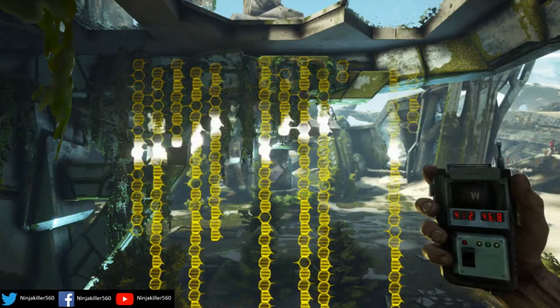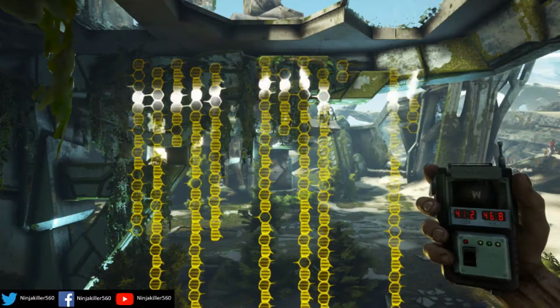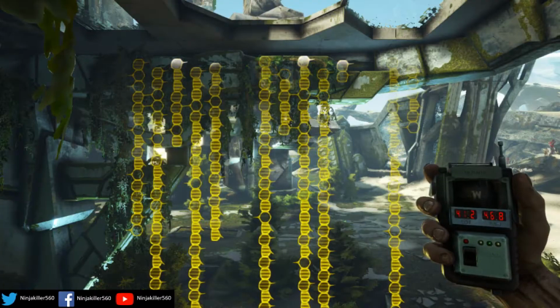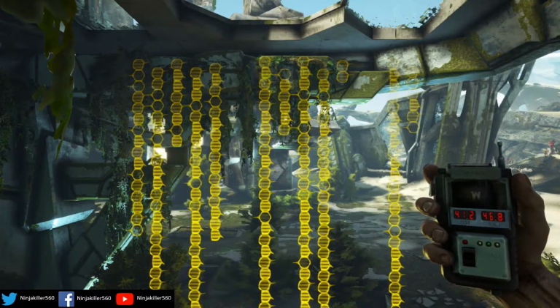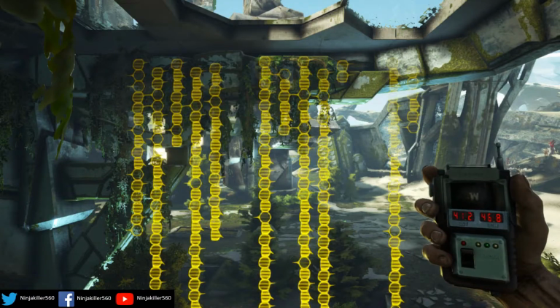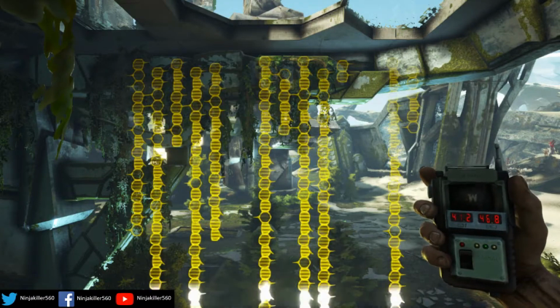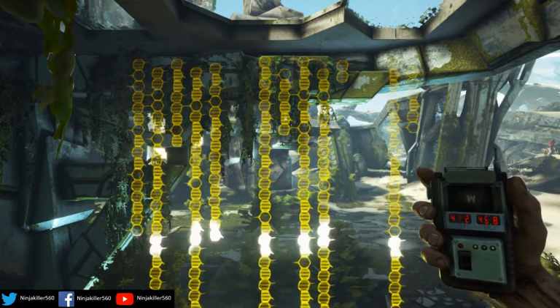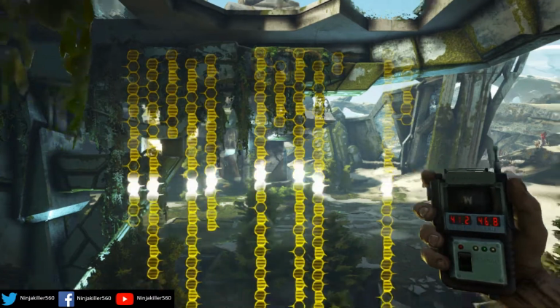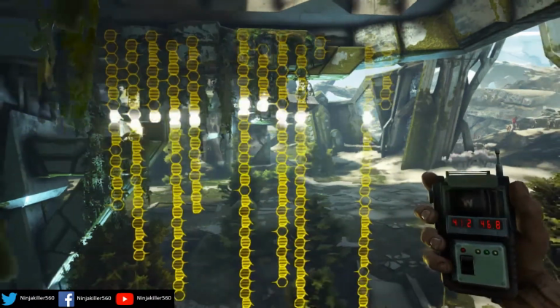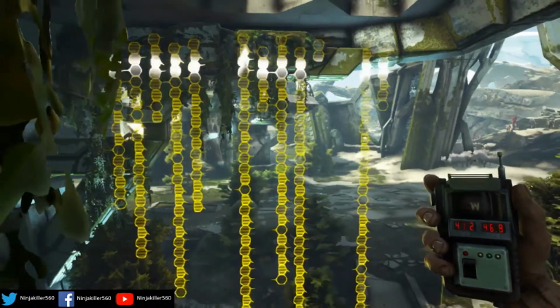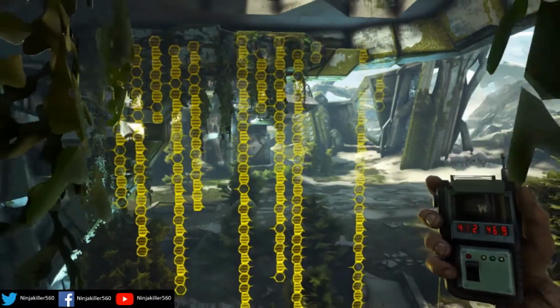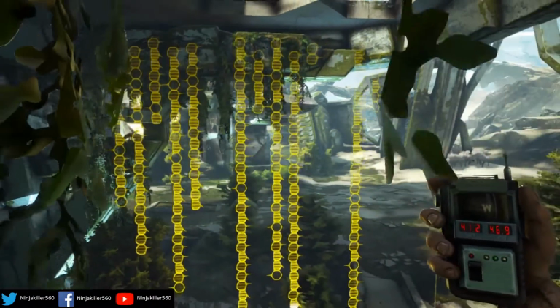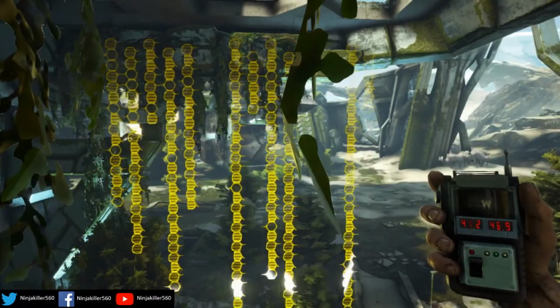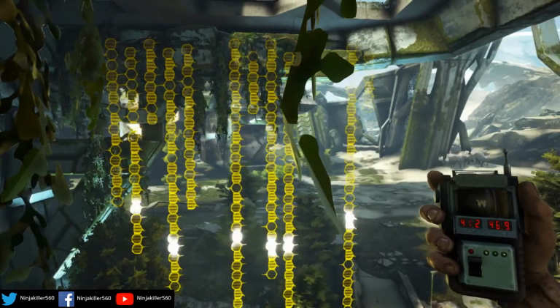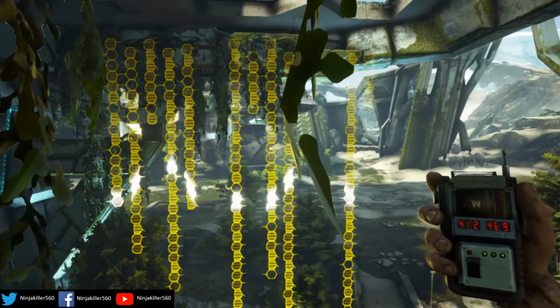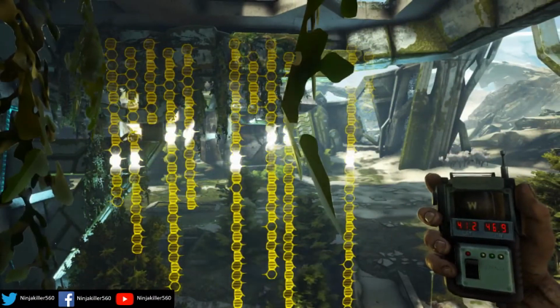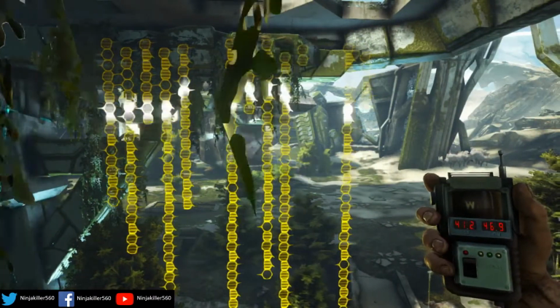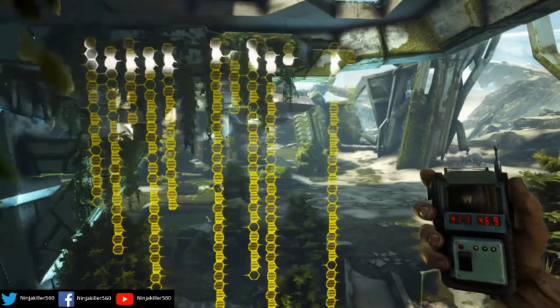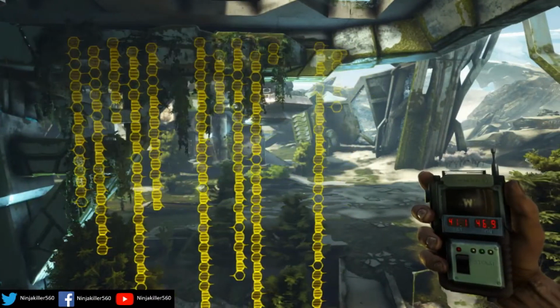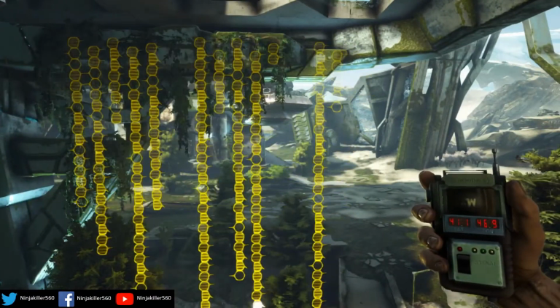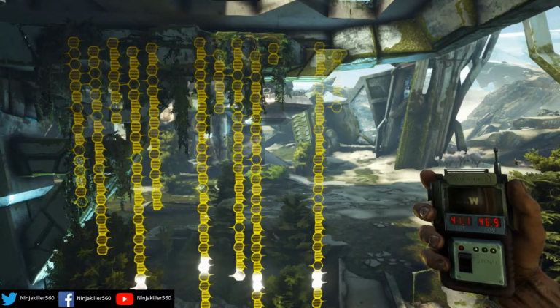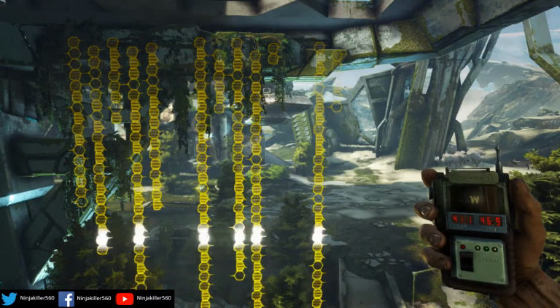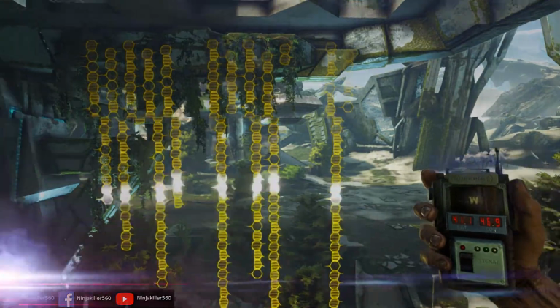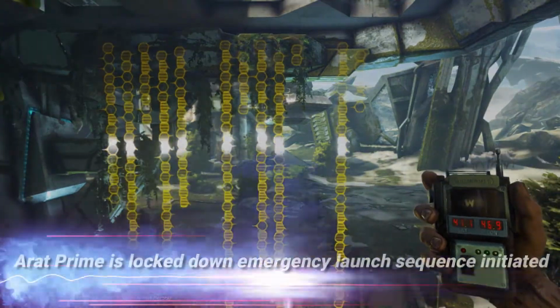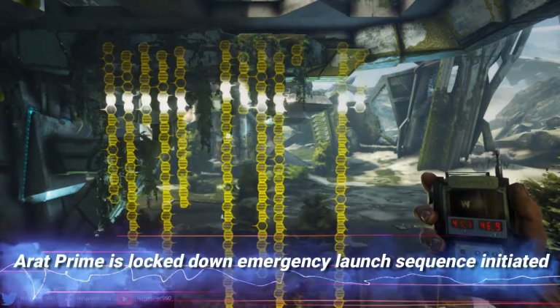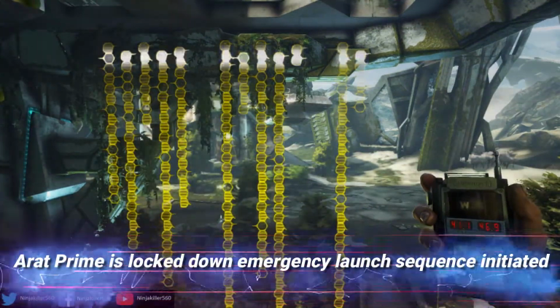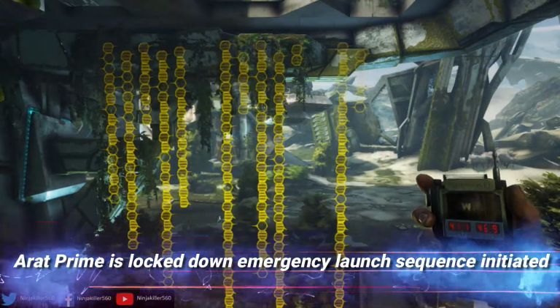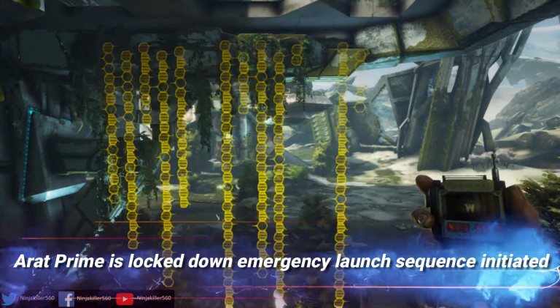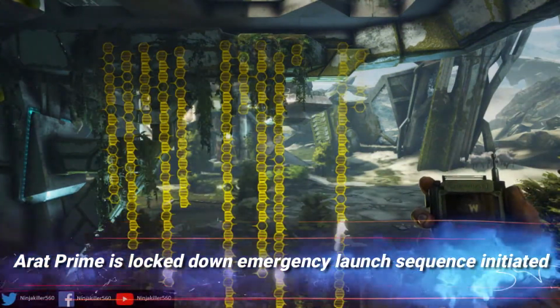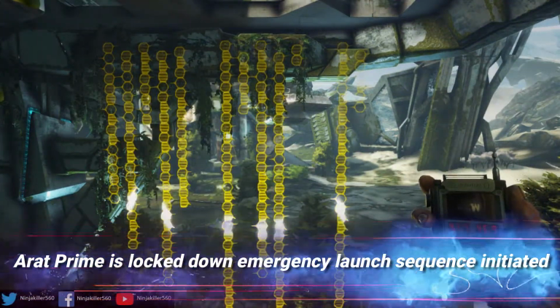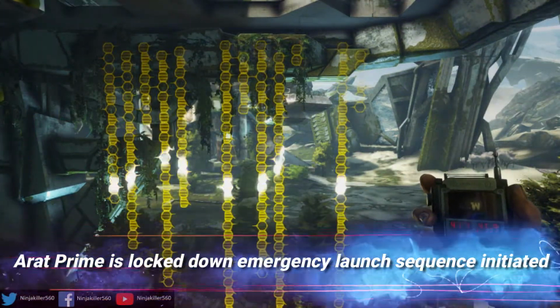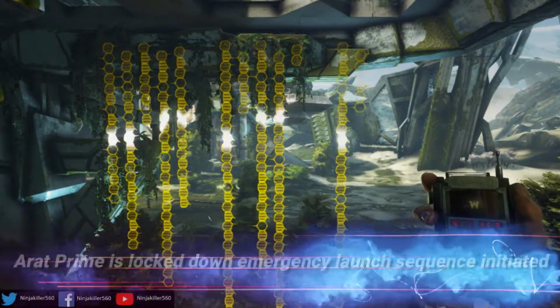The next banner location is actually located near a Helena Note. This is banner eight, and it says: 'A Rat Prime is locked down. Emergency launch sequence initiated.'